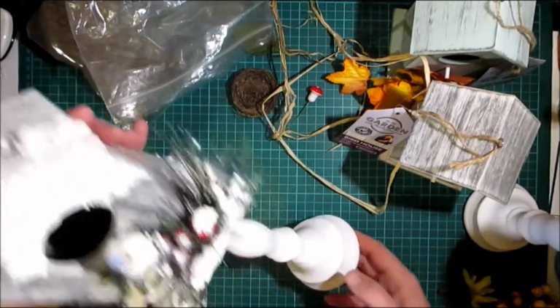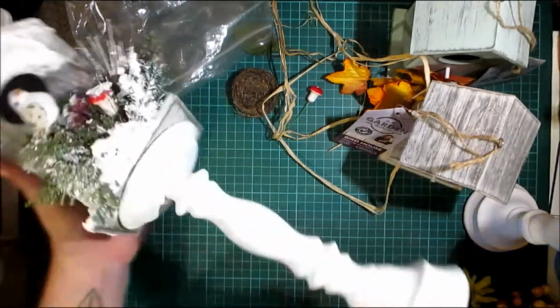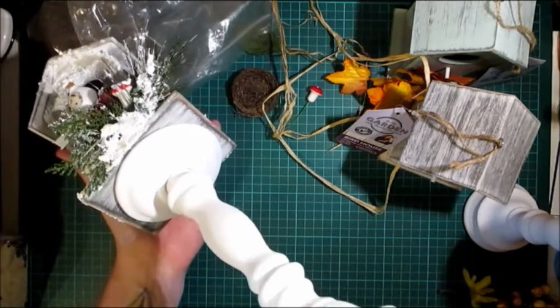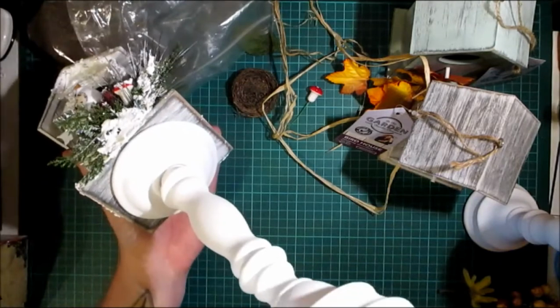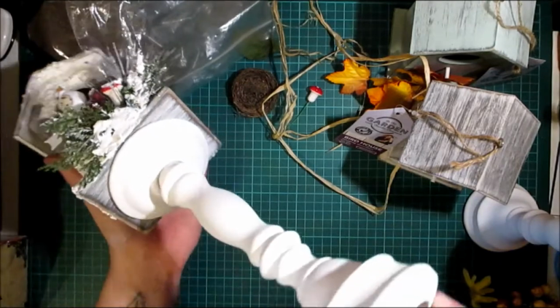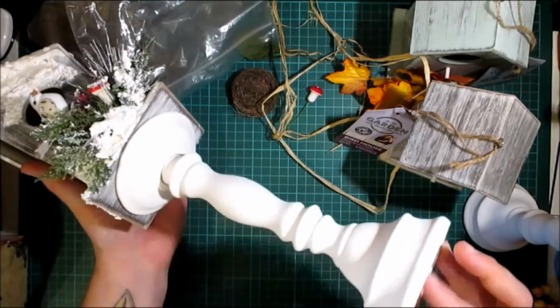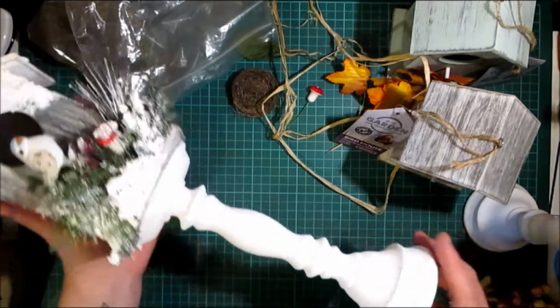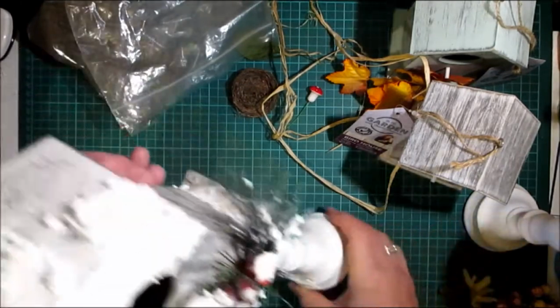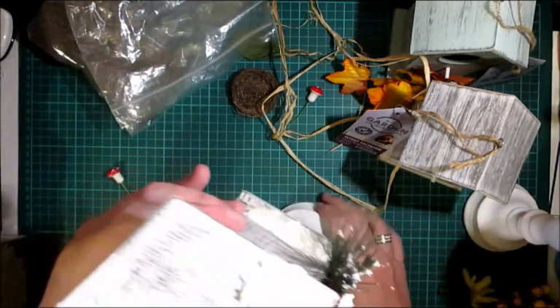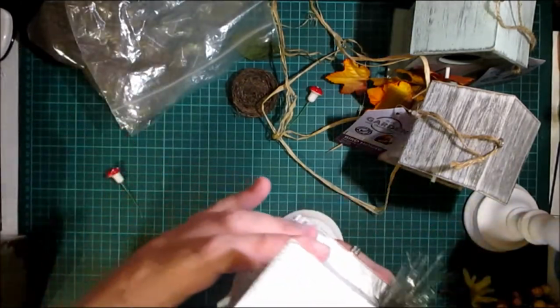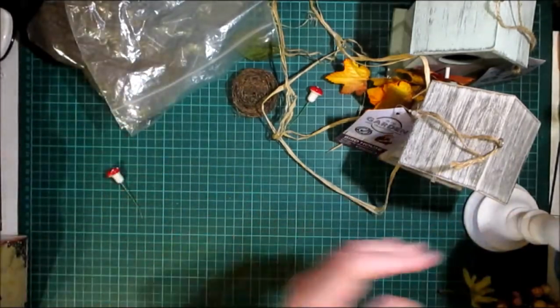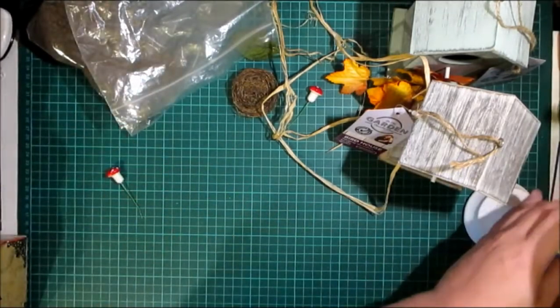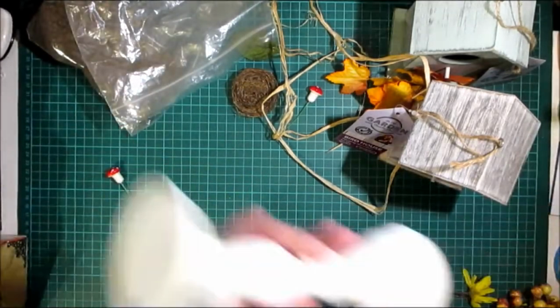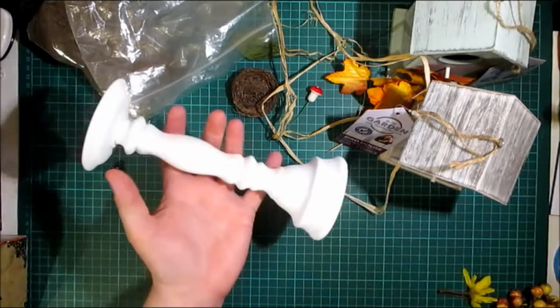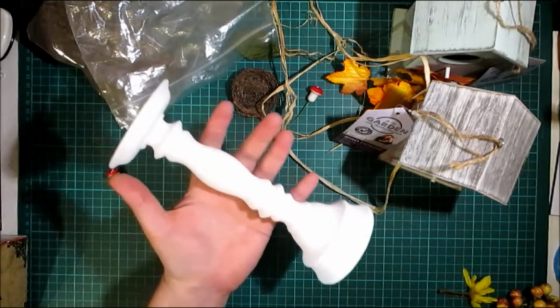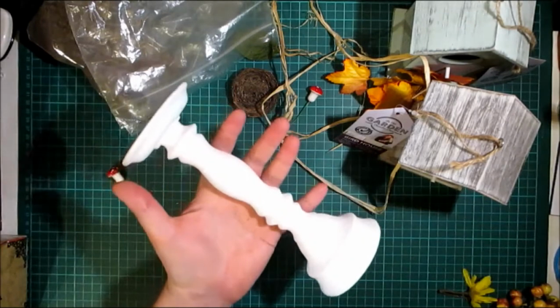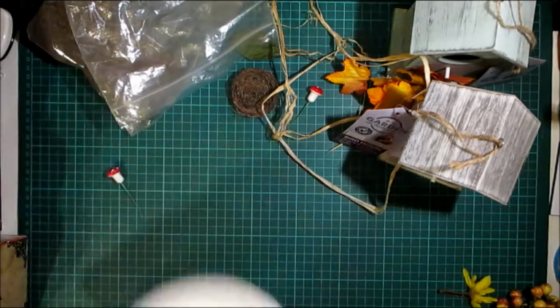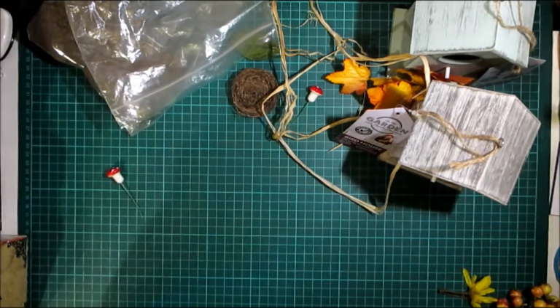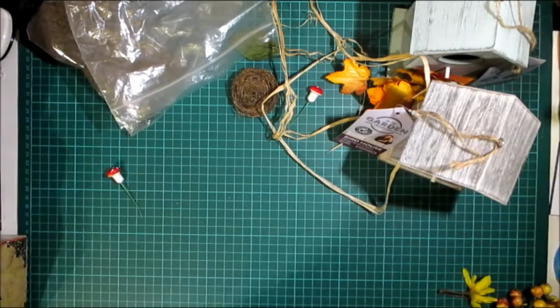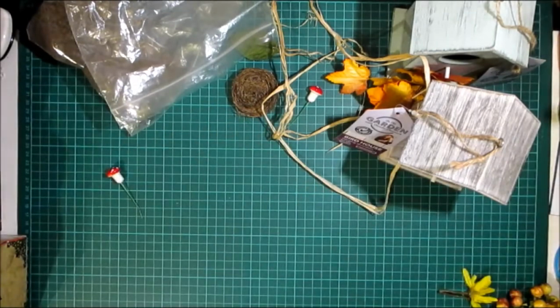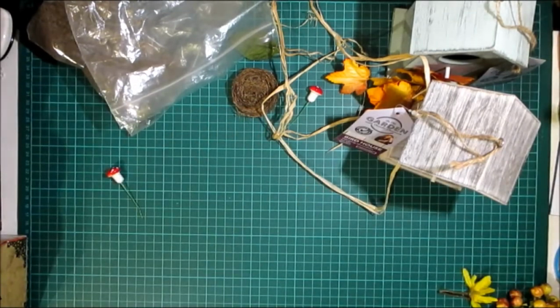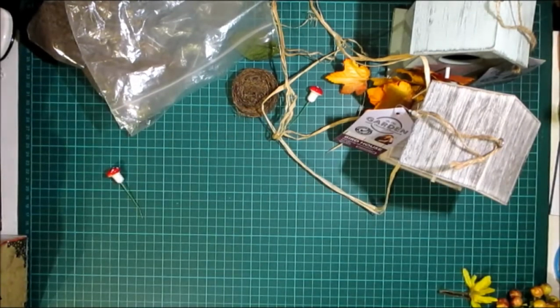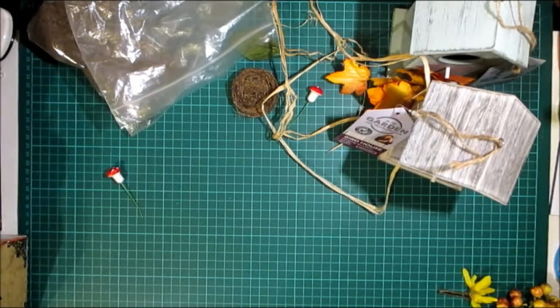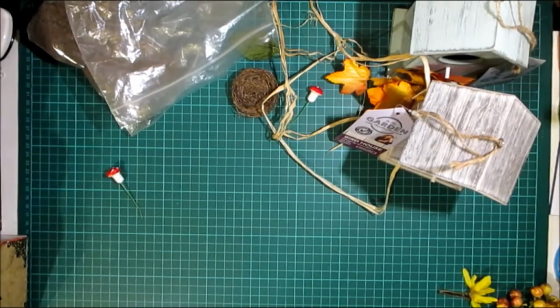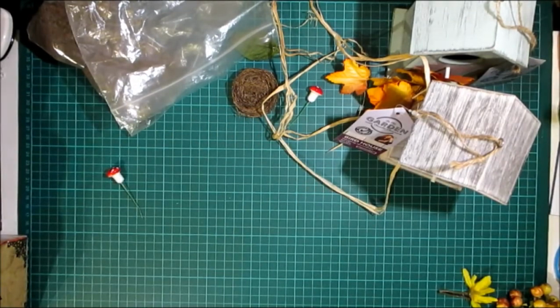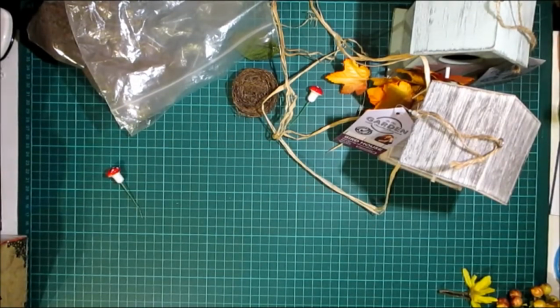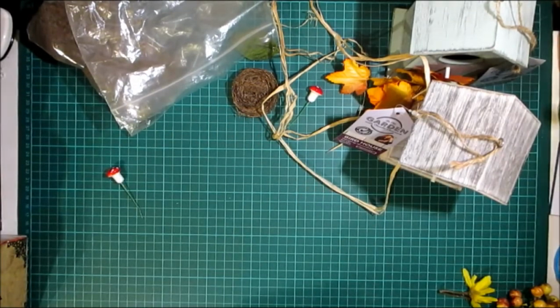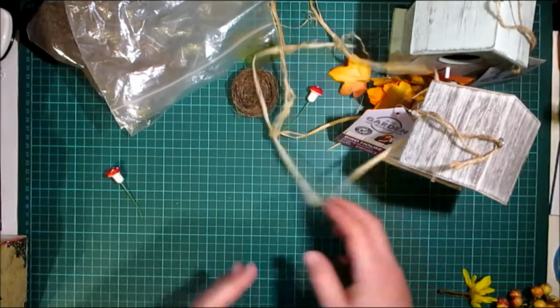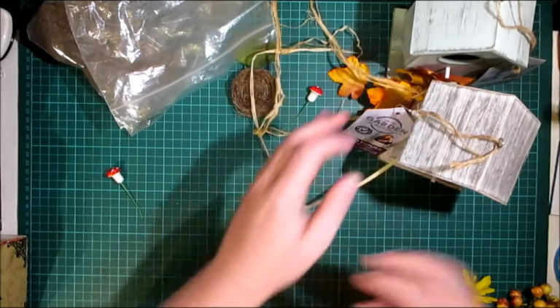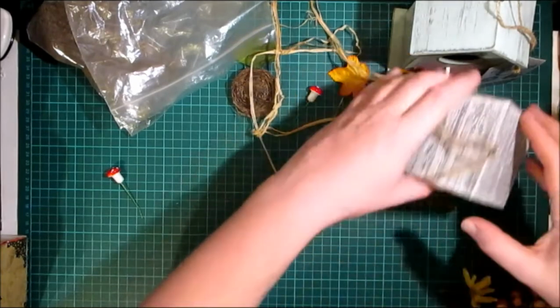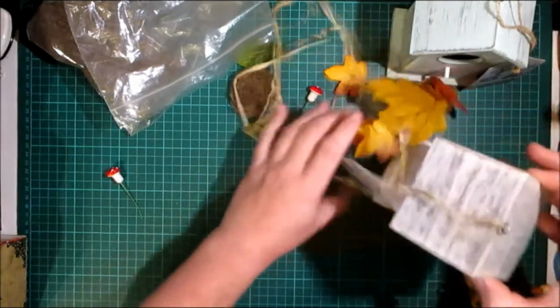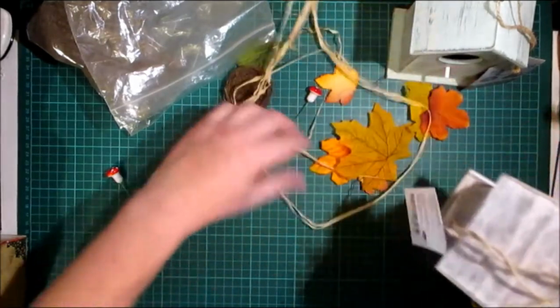I just hot glued it onto a candlestick — a candlestand — this is what the candlestand looks like beforehand. So I'm going to attempt to do an autumnal one with you on camera.